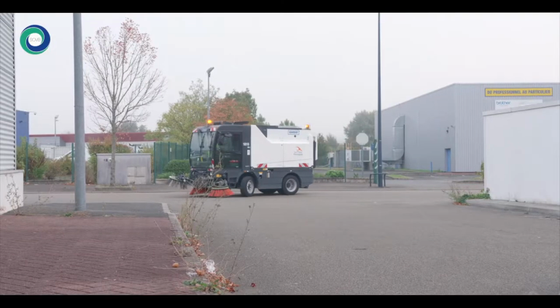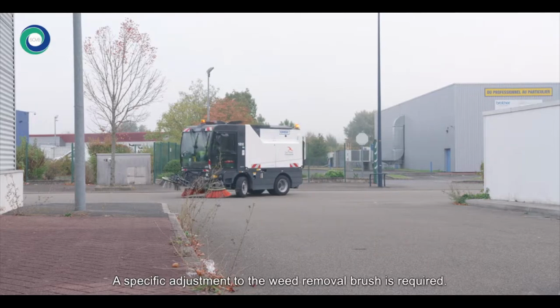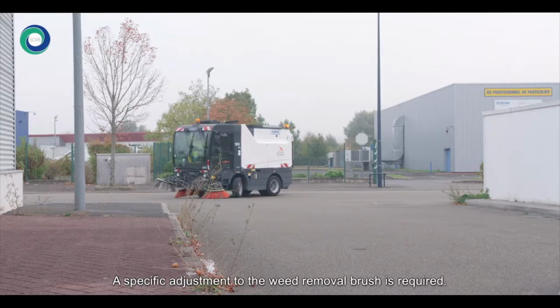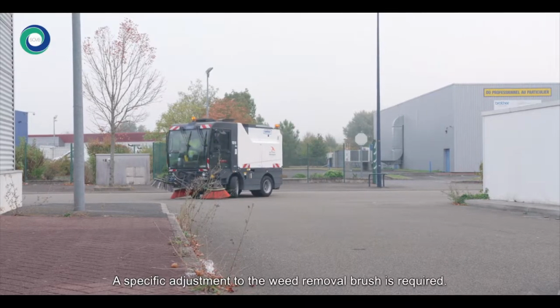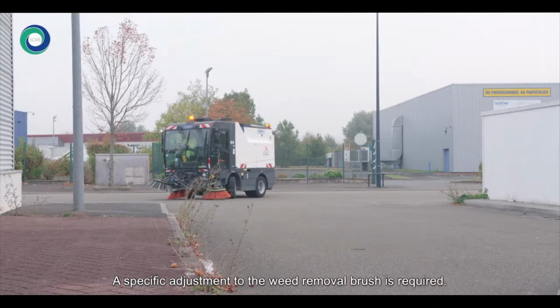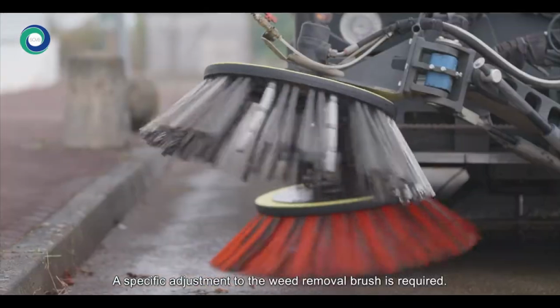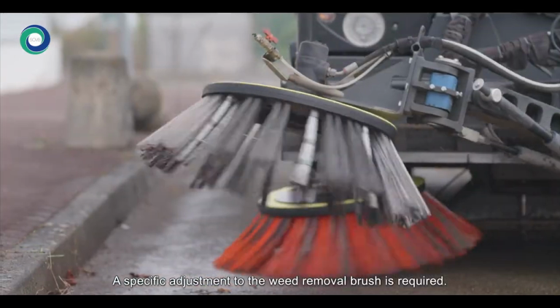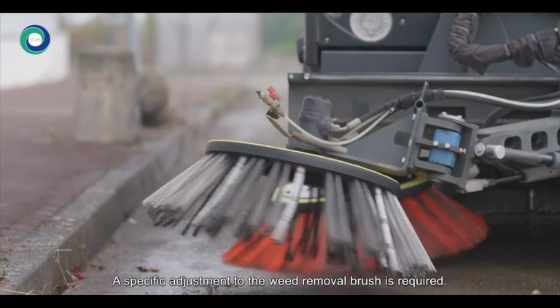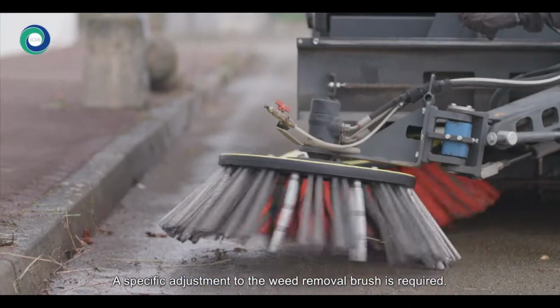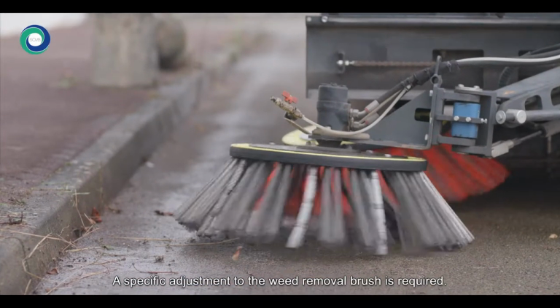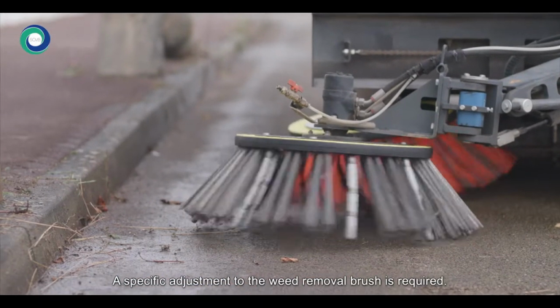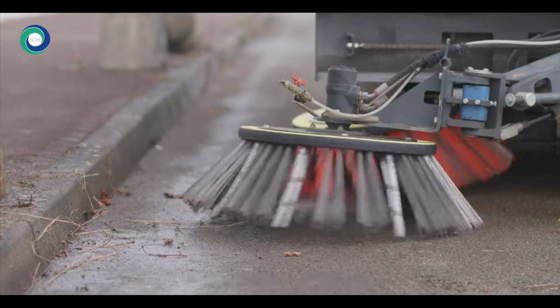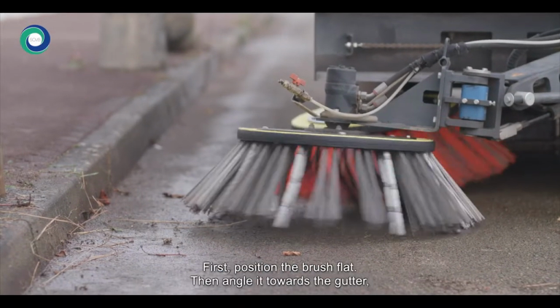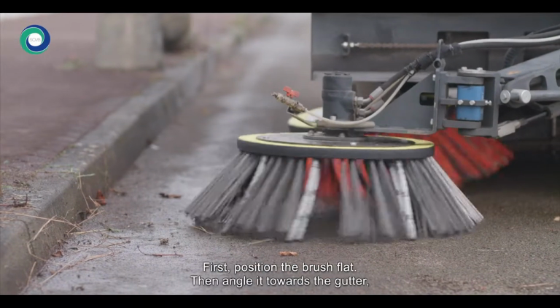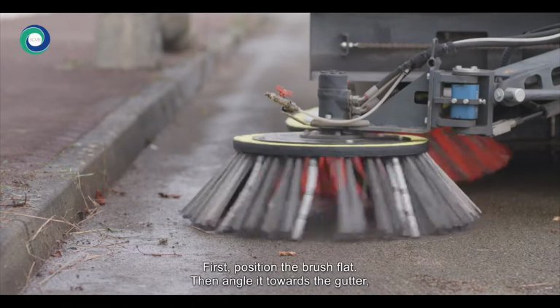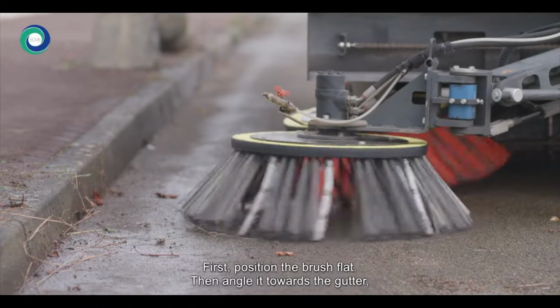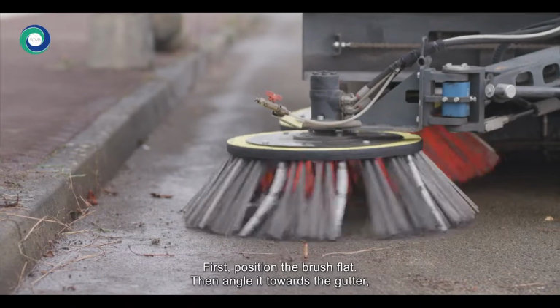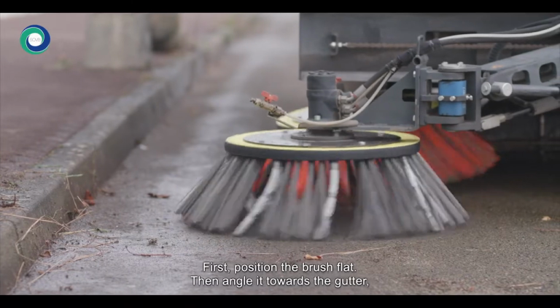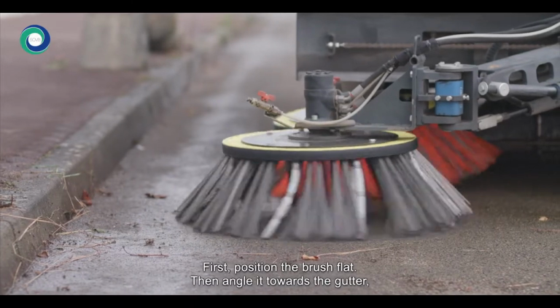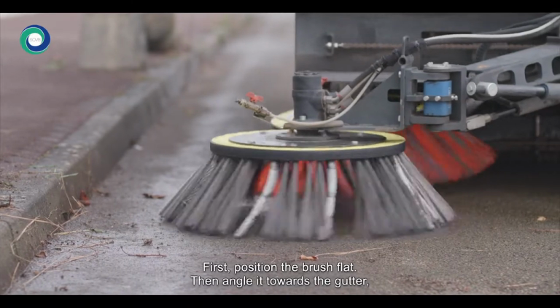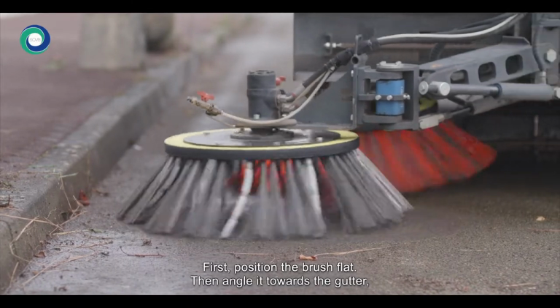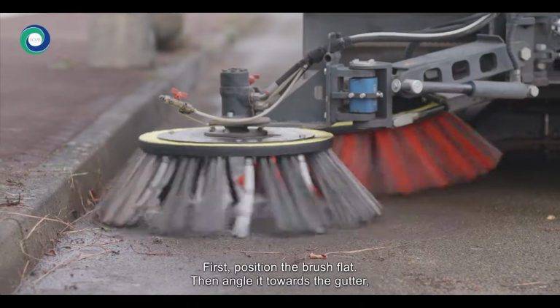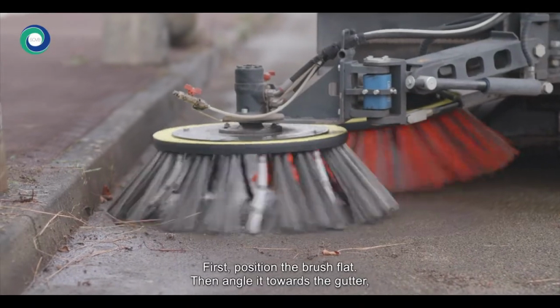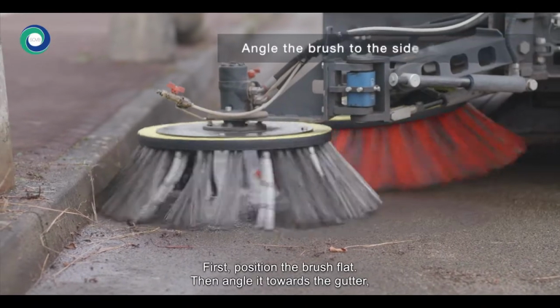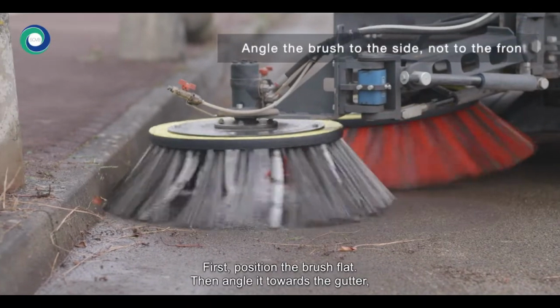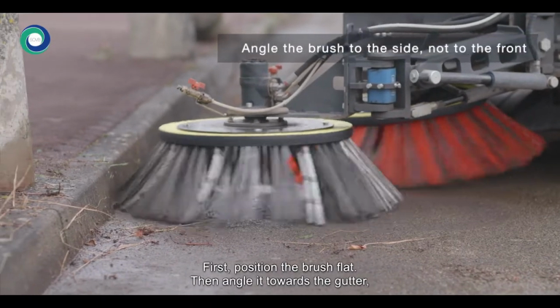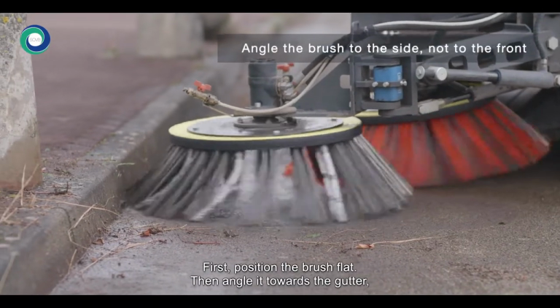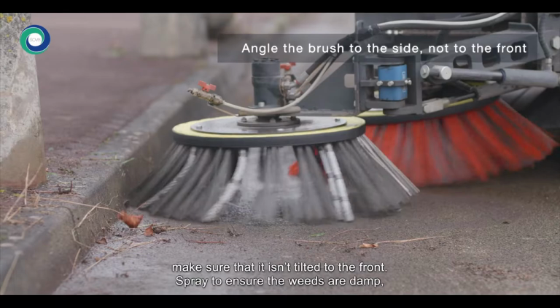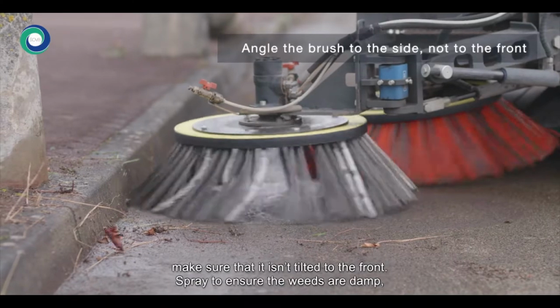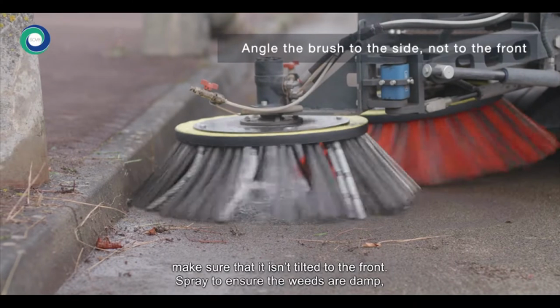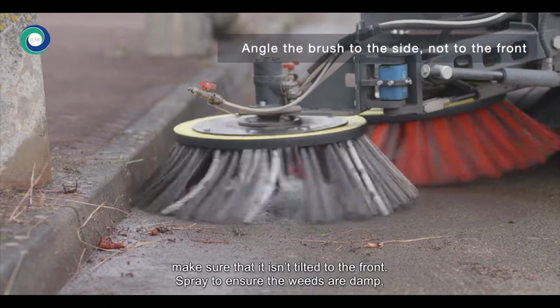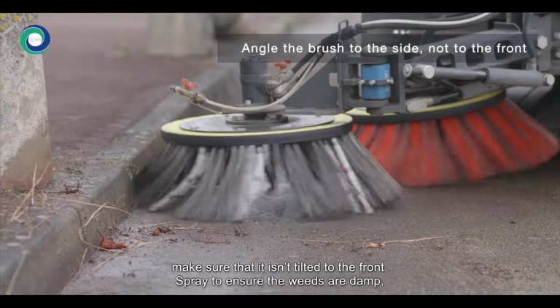A specific adjustment to the weed removal brush is required. First, position the brush flat, then angle it towards the gutter. Make sure that it isn't tilted to the front.